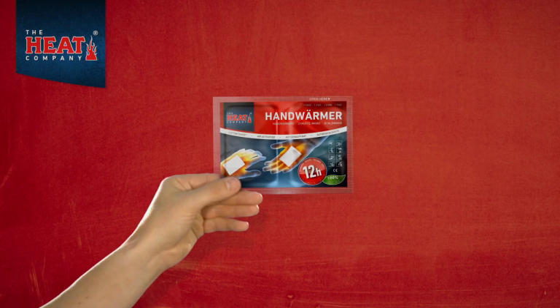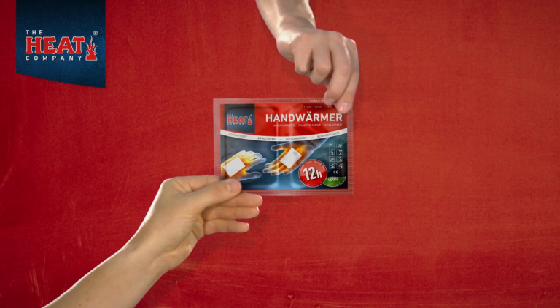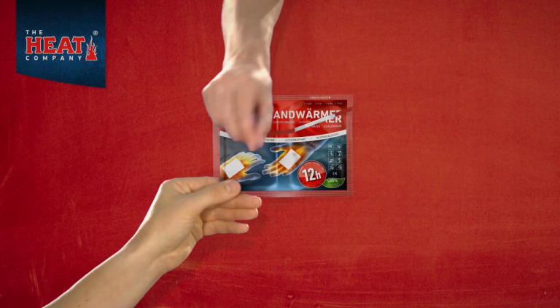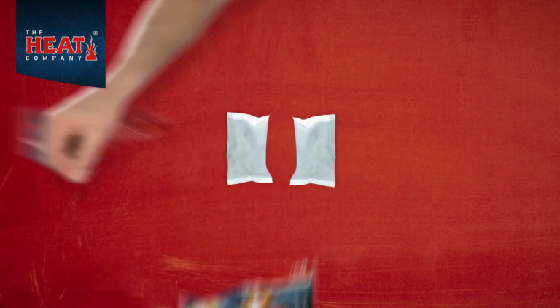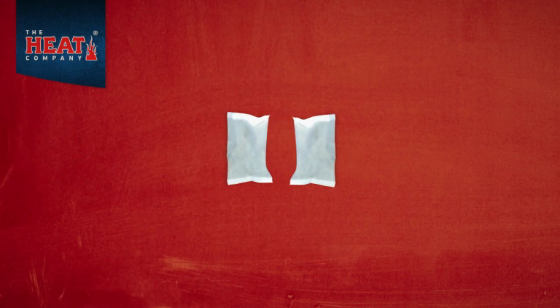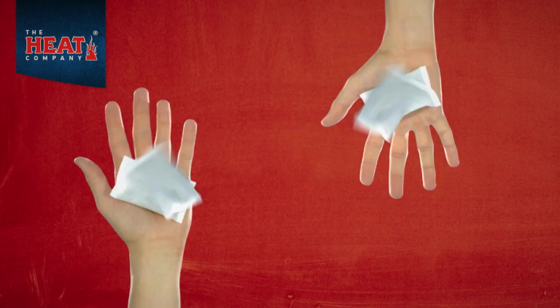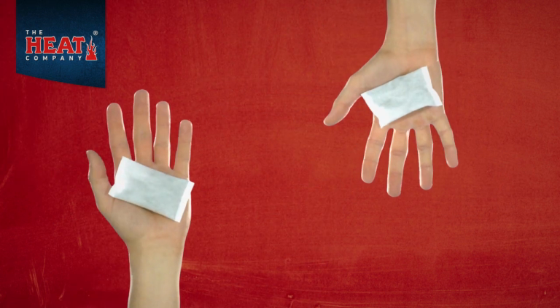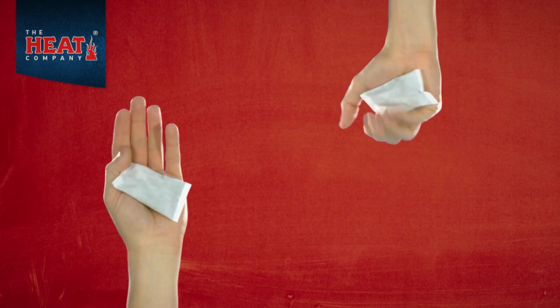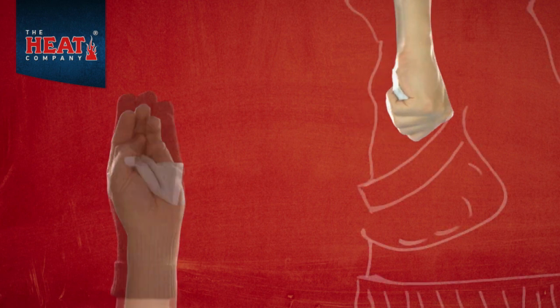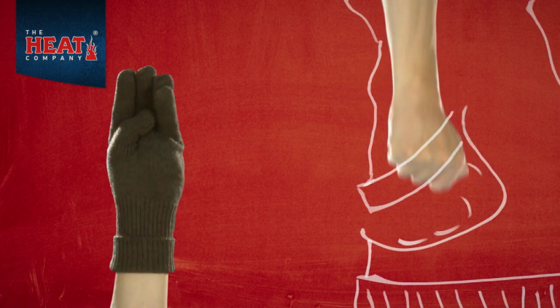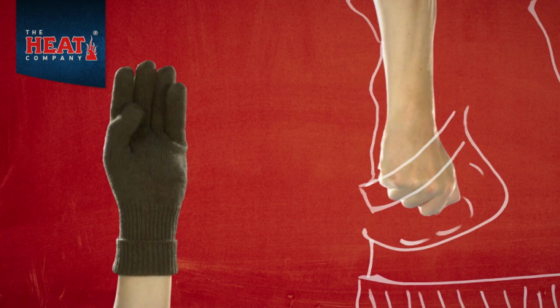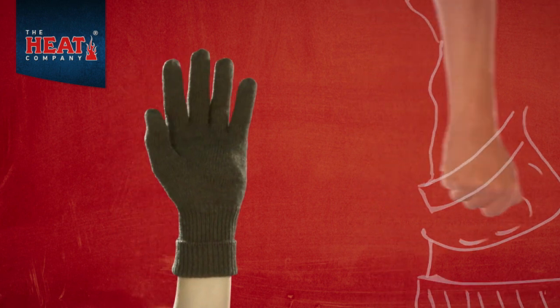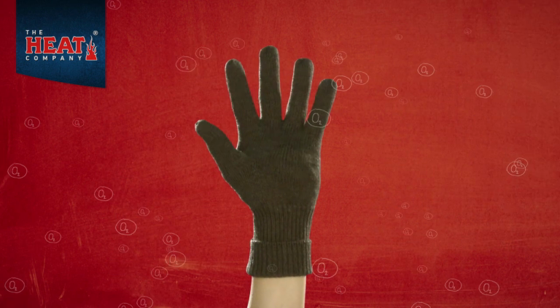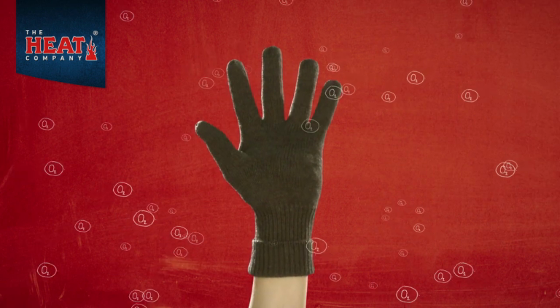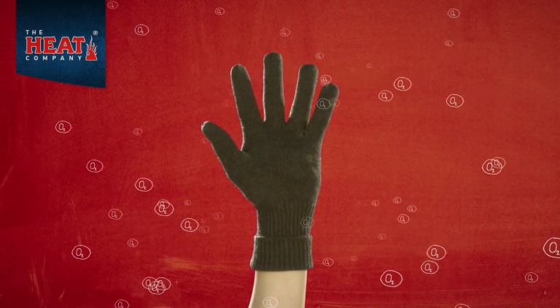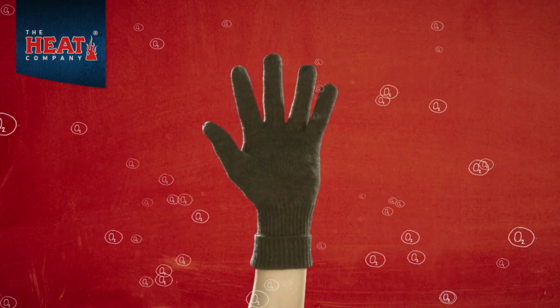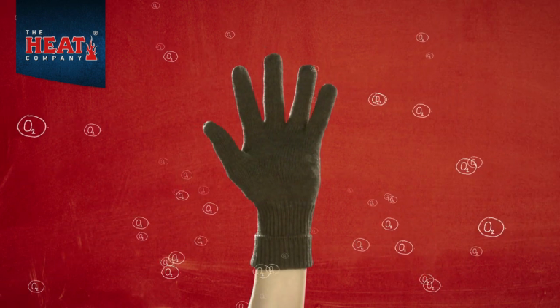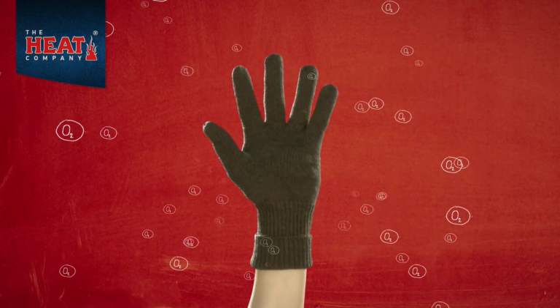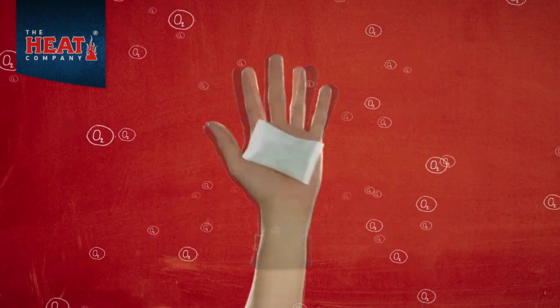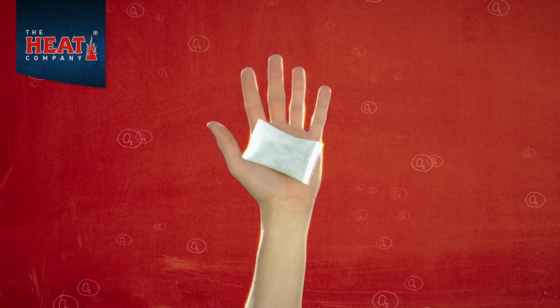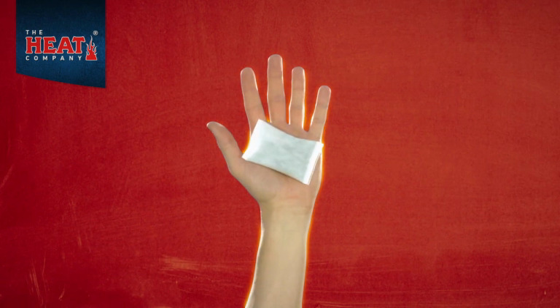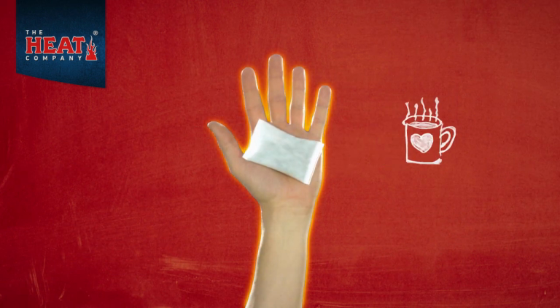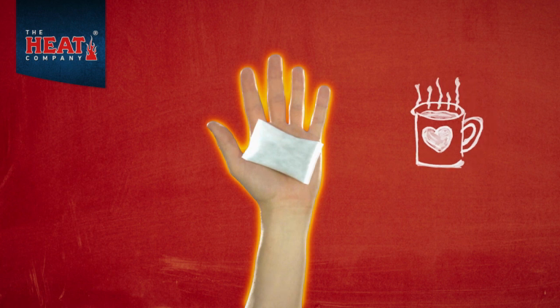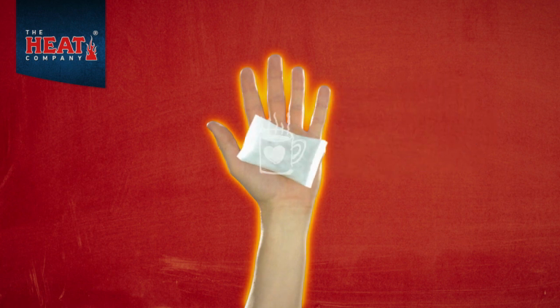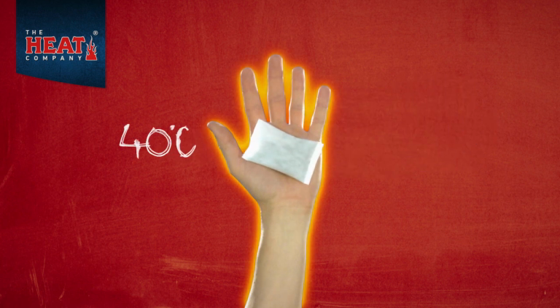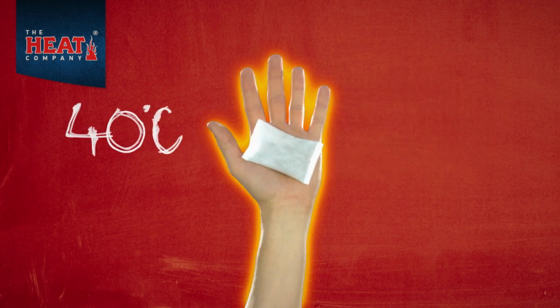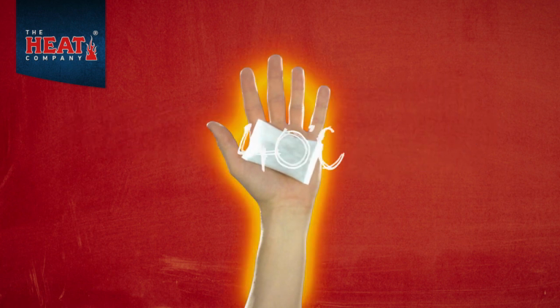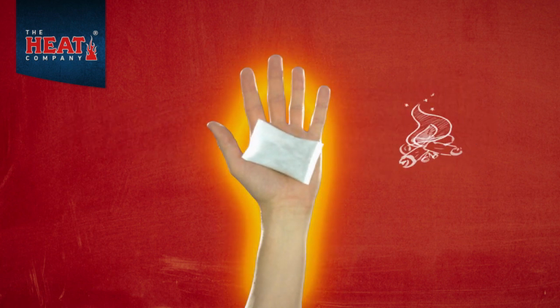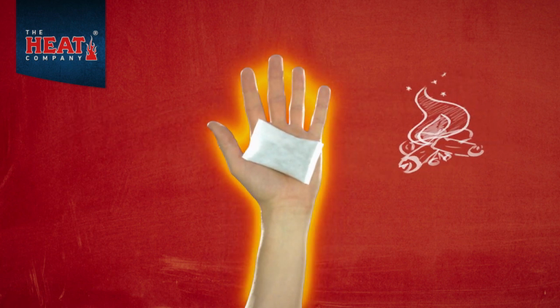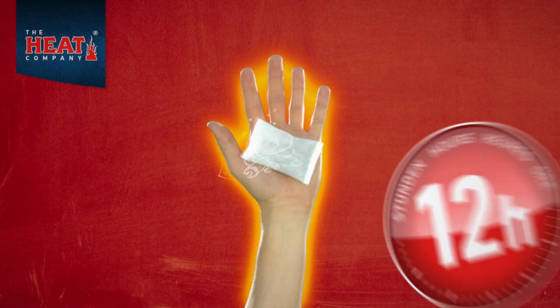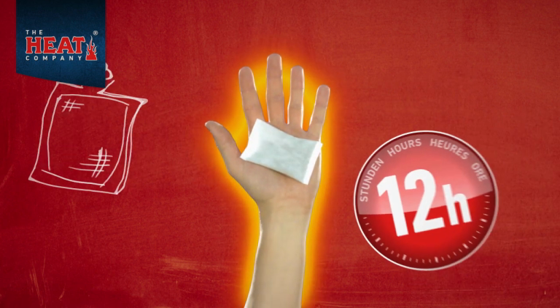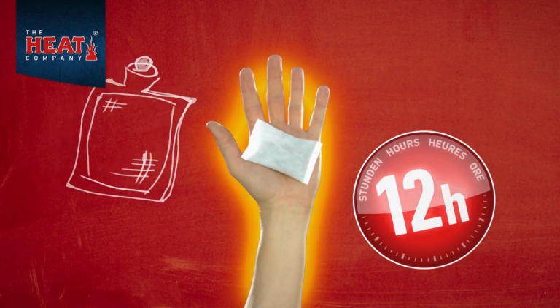Just open the packet and place the lightweight warmers into your pockets or gloves. Air automatically activates the hand warmer in just minutes. Your hands will be toasty warm for up to 12 hours.